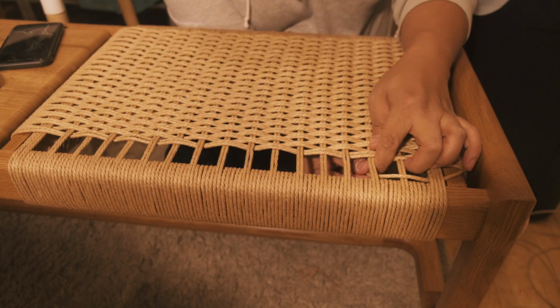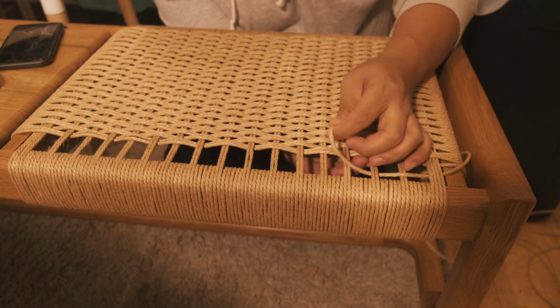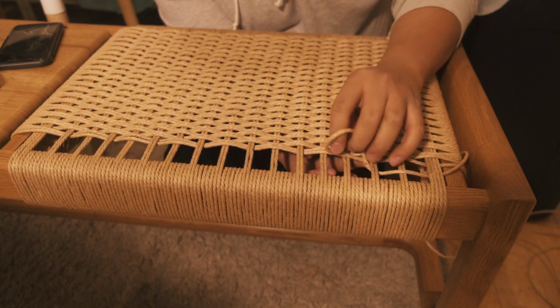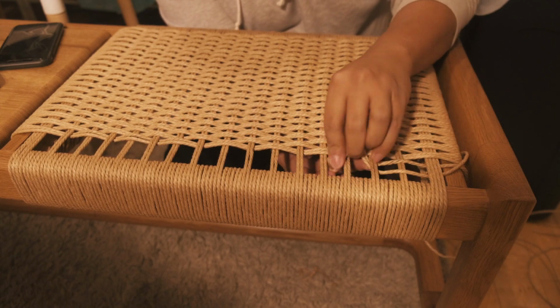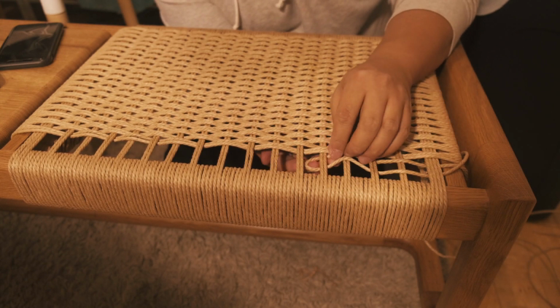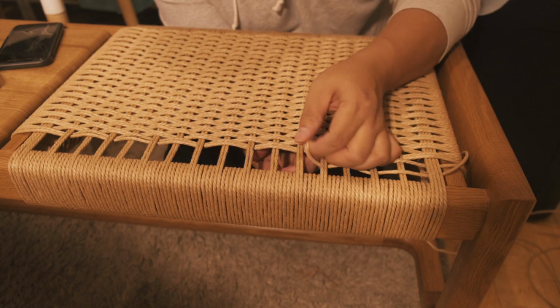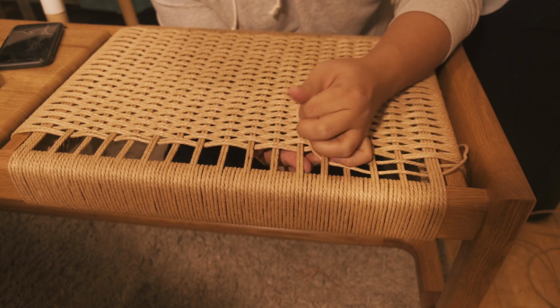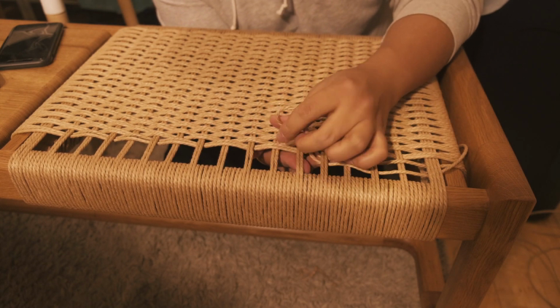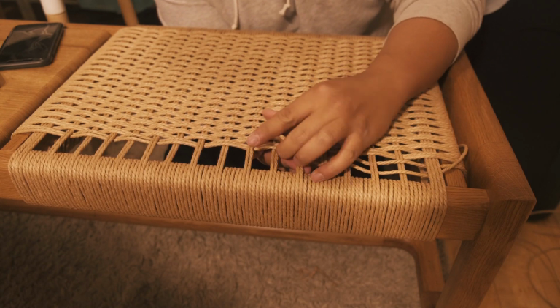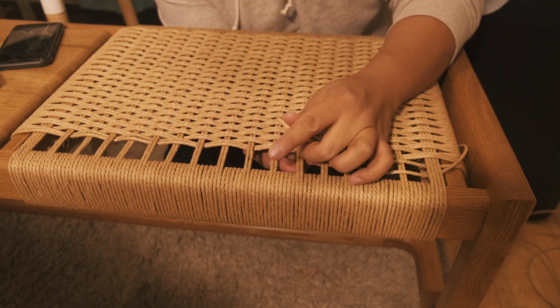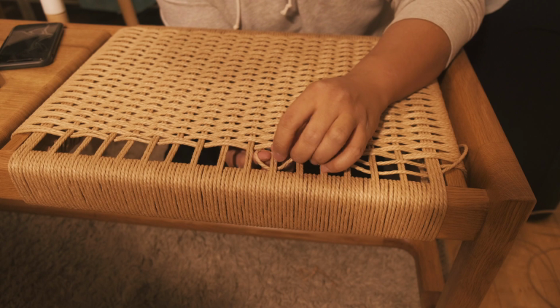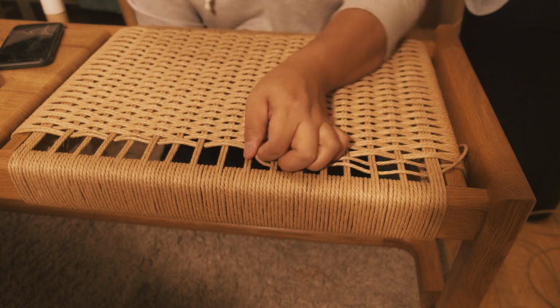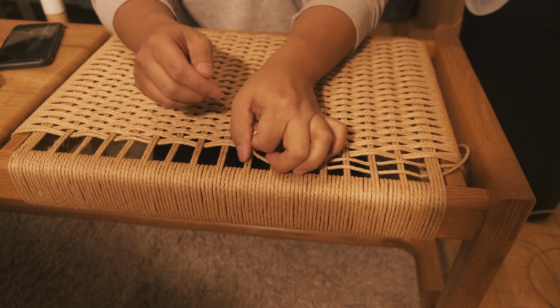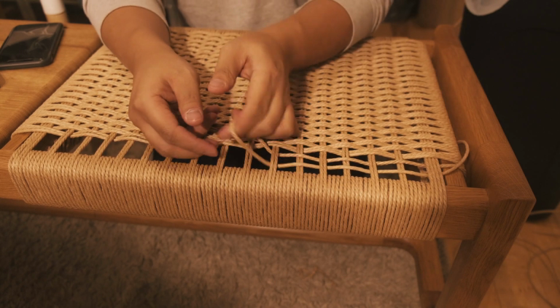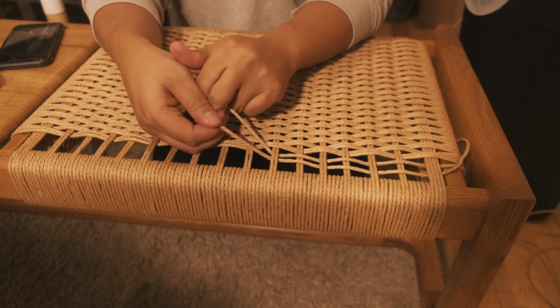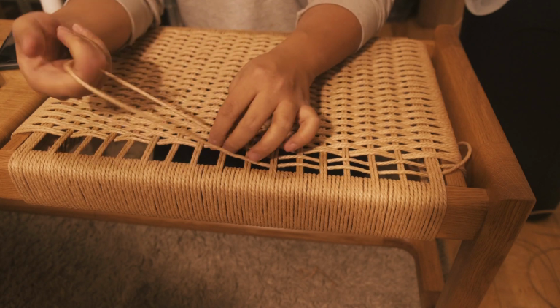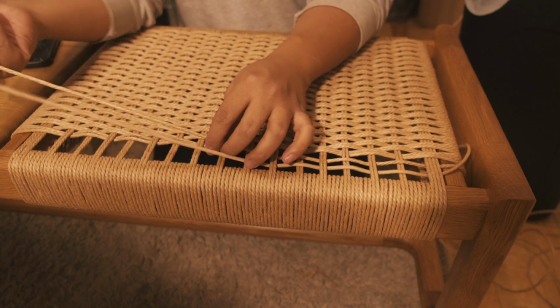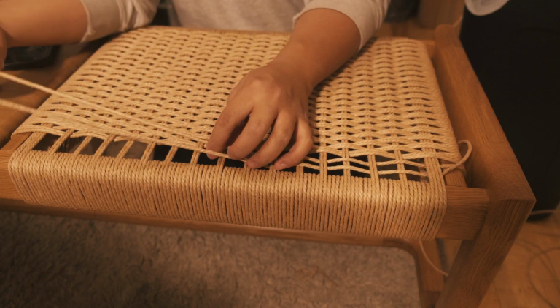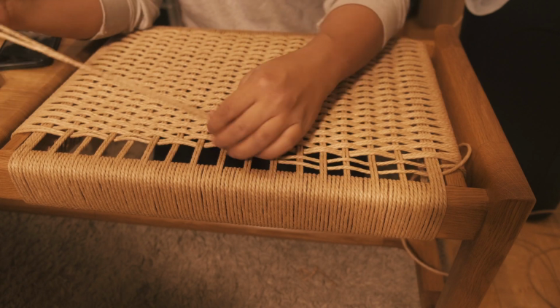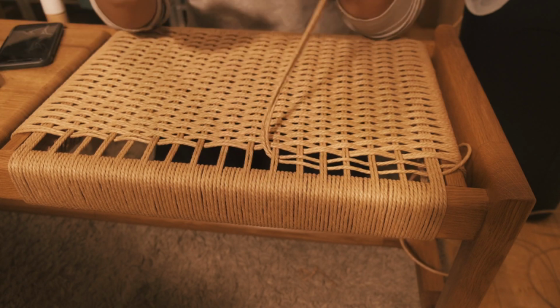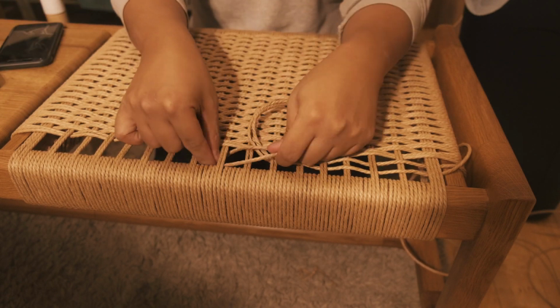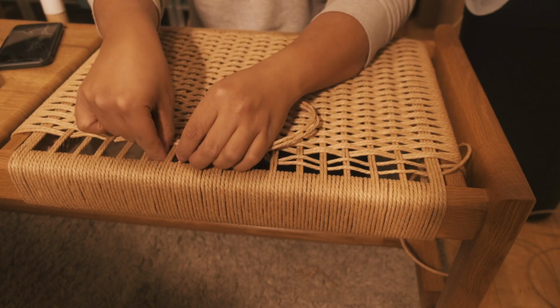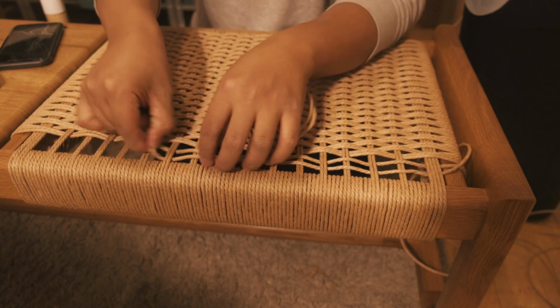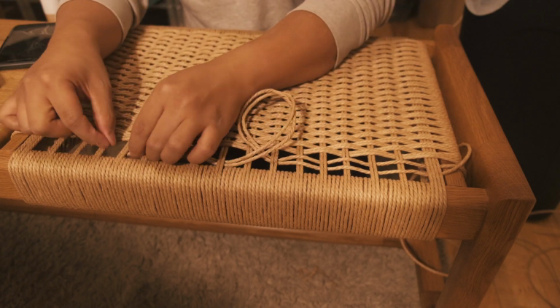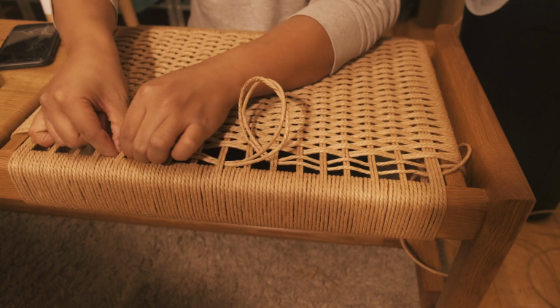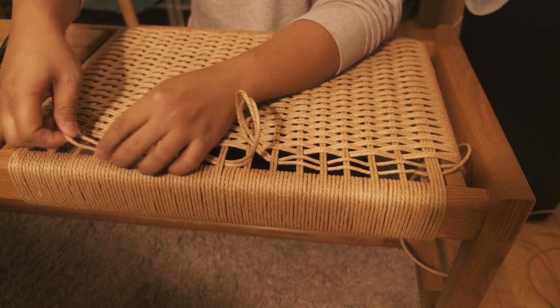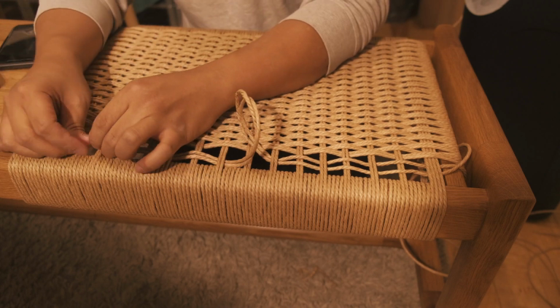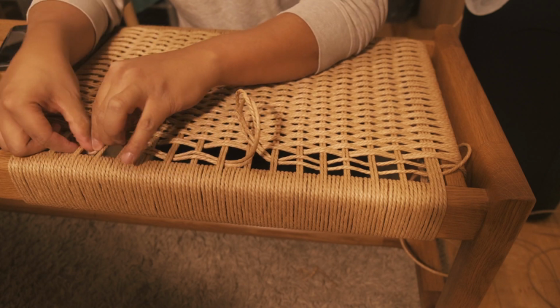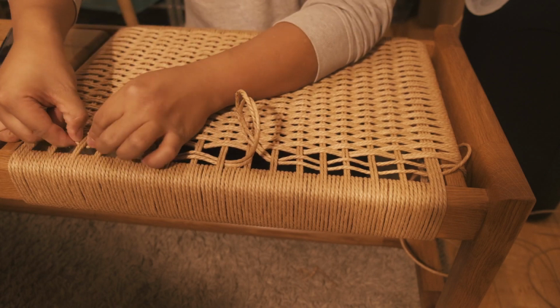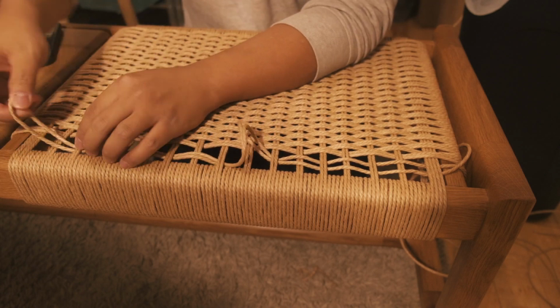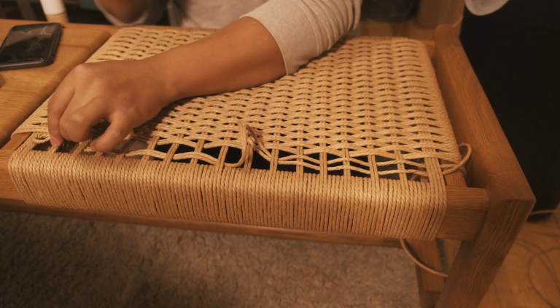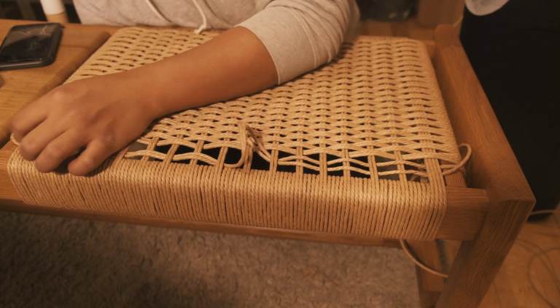Closer to the end it will start getting nice and tight, almost to the point where it's hard to weave that last section. But it's definitely doable — just weave it one section at a time.